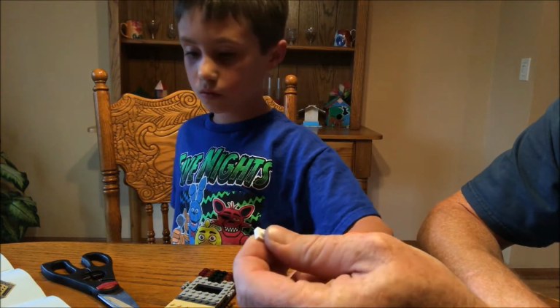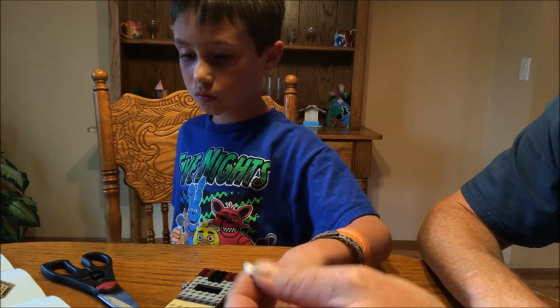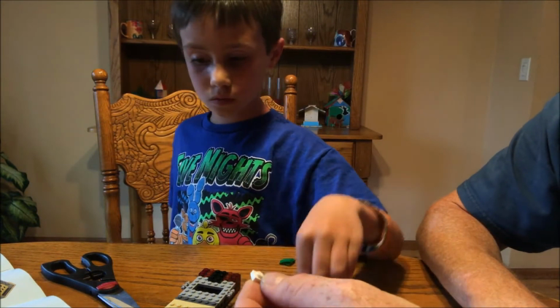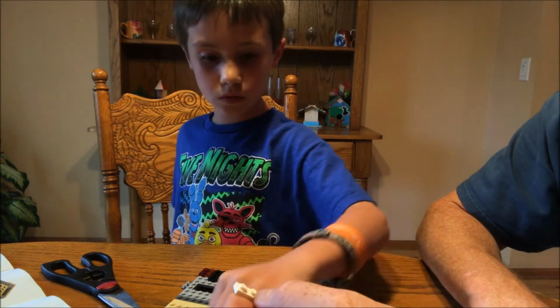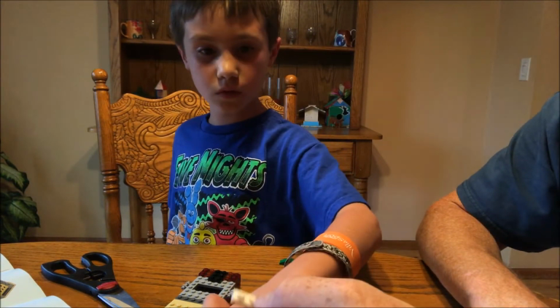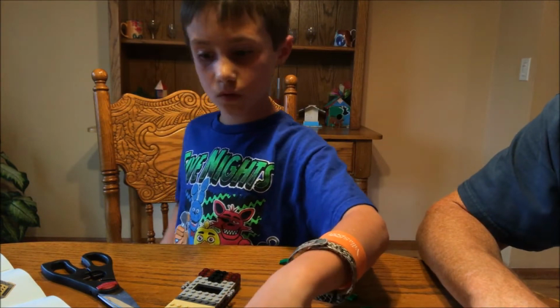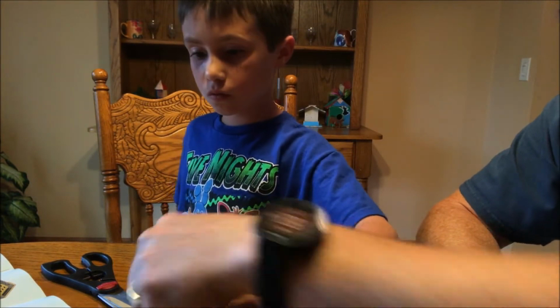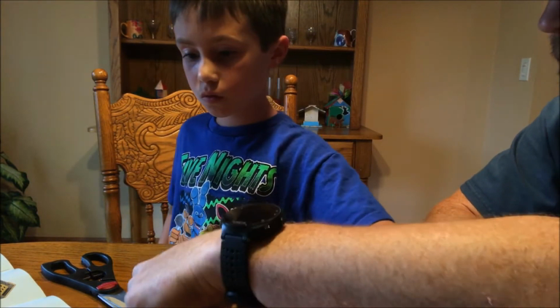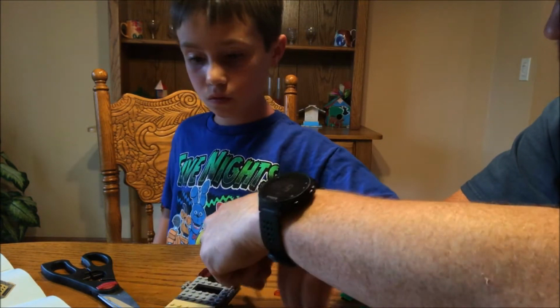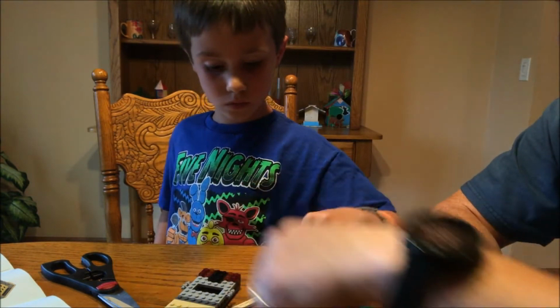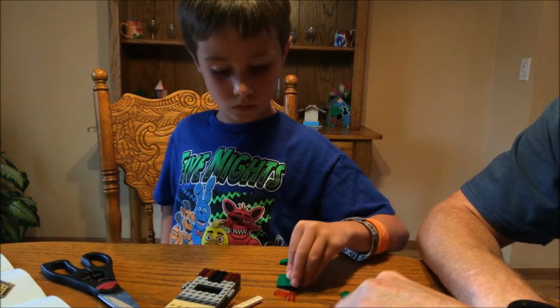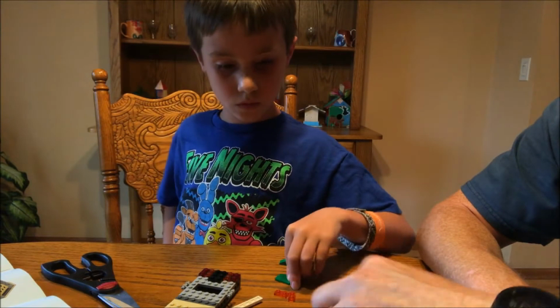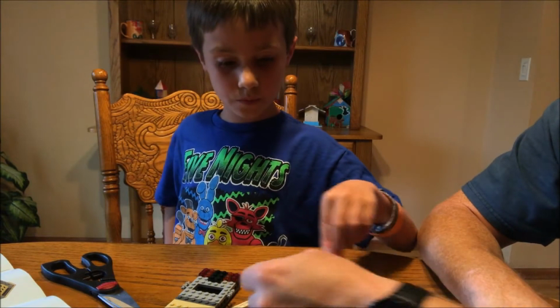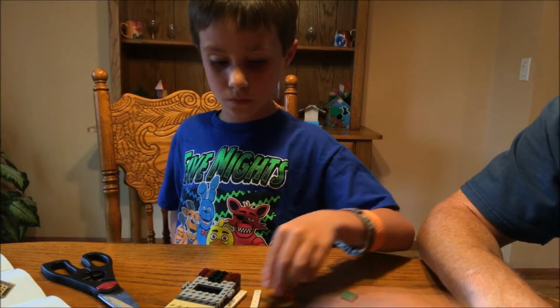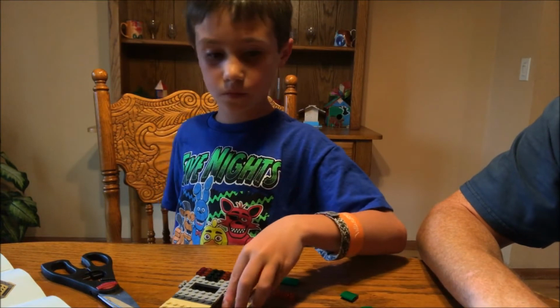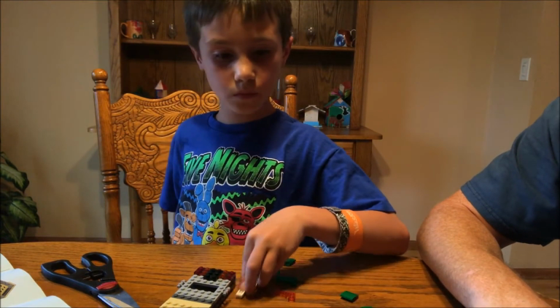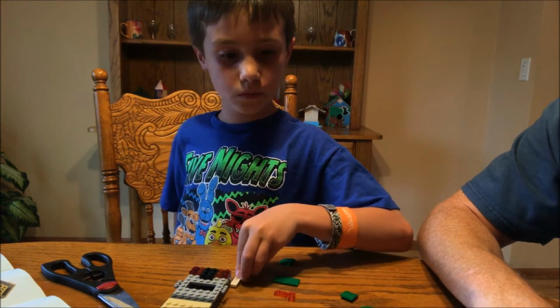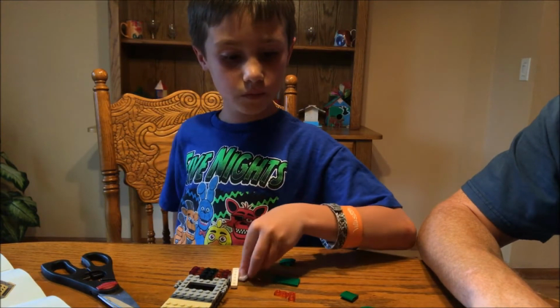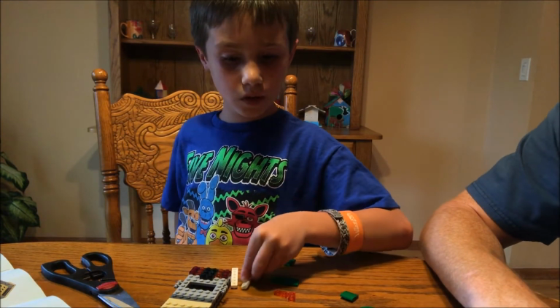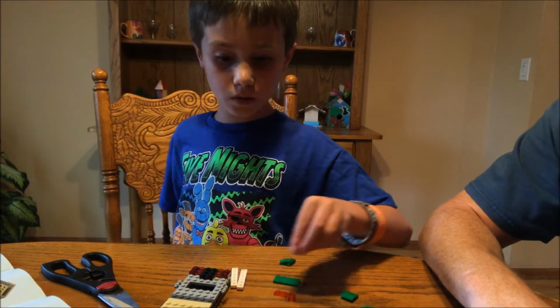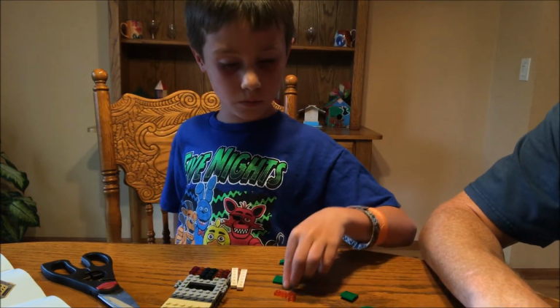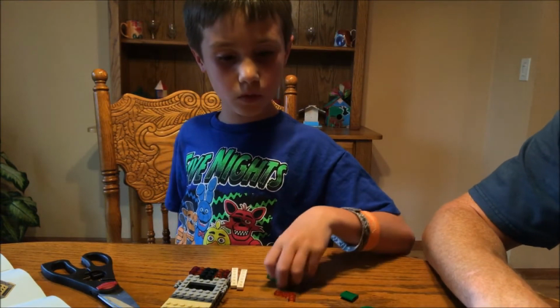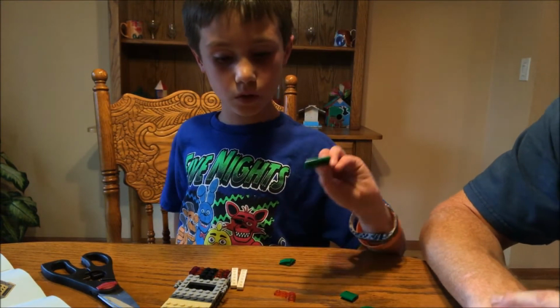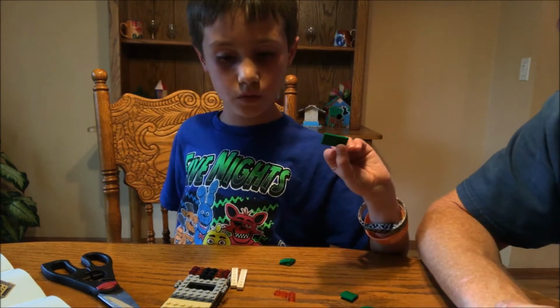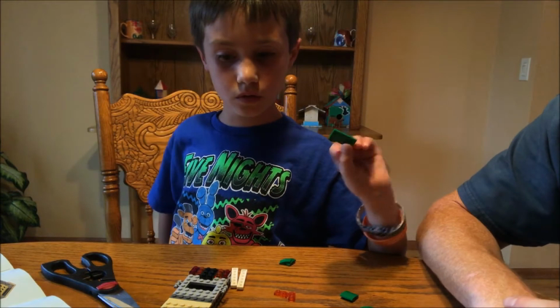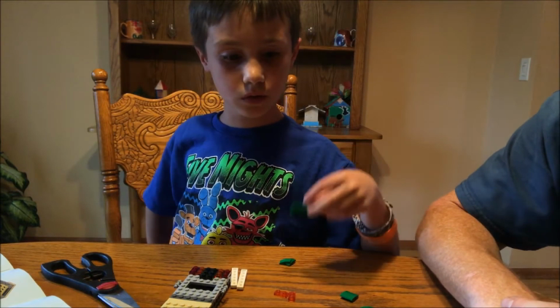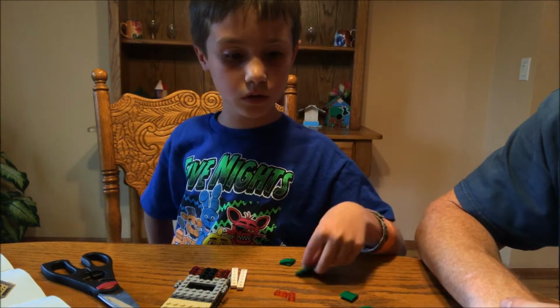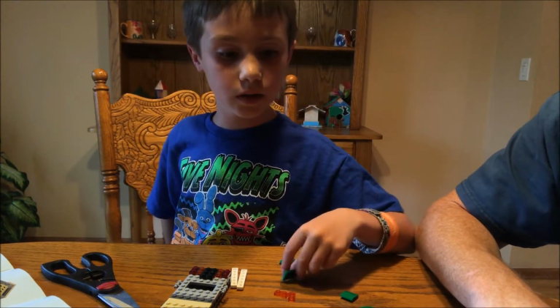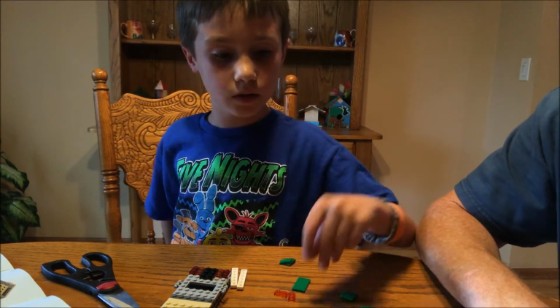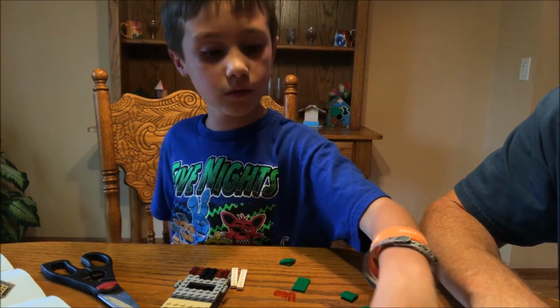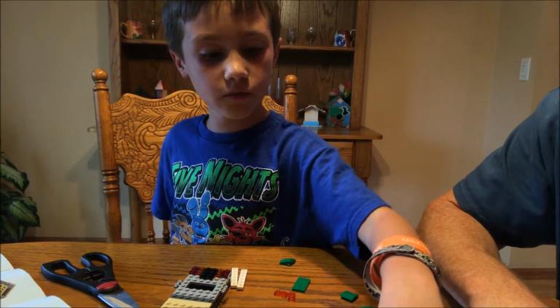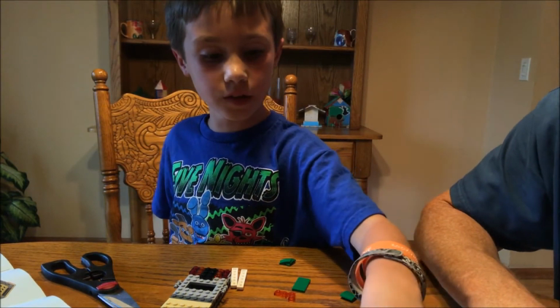These ones? No, bigger ones. These ones. And I need one more. Wait, found it.